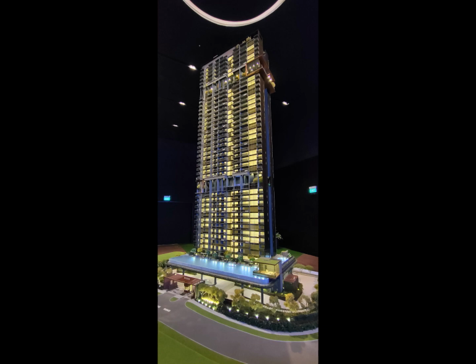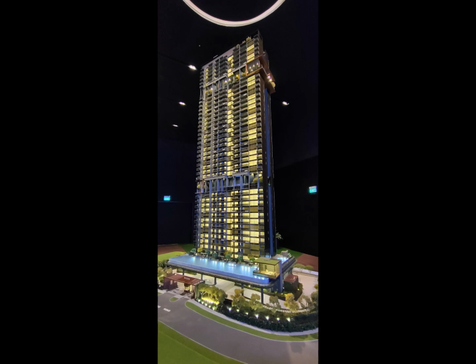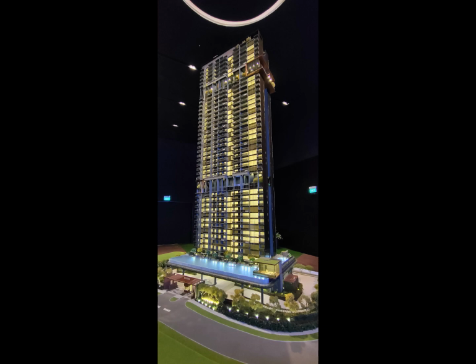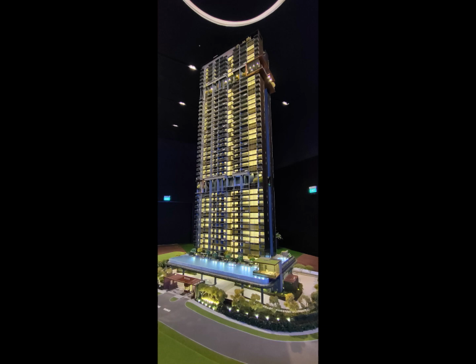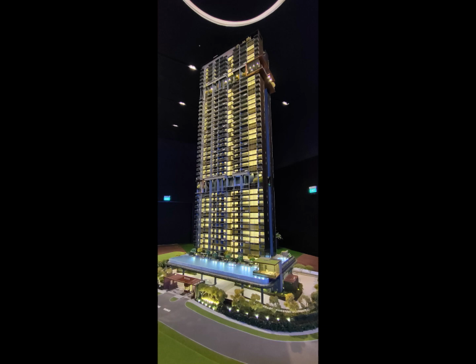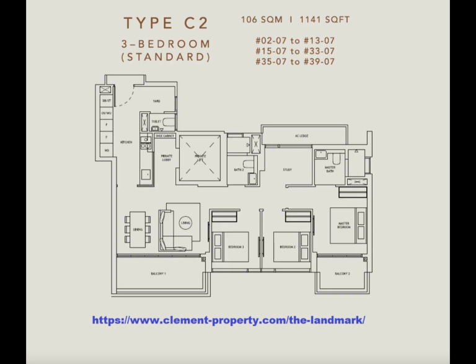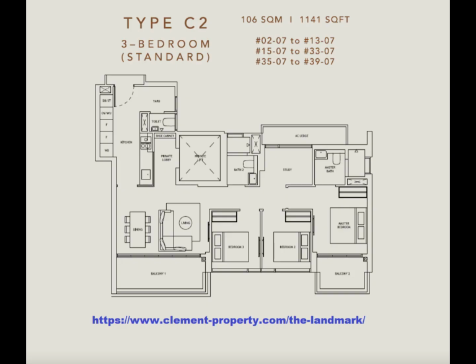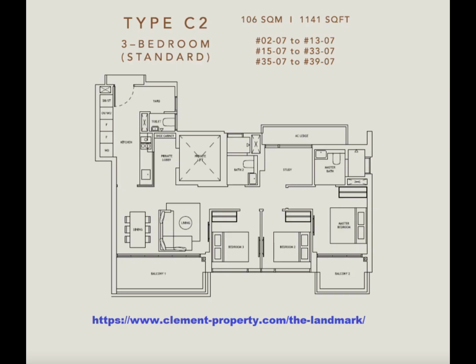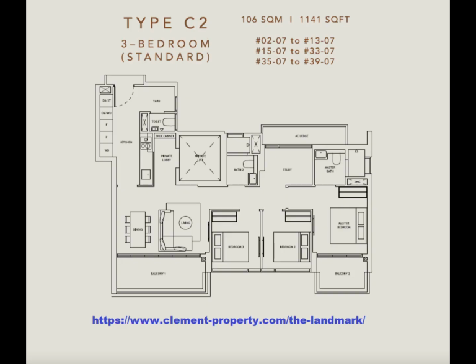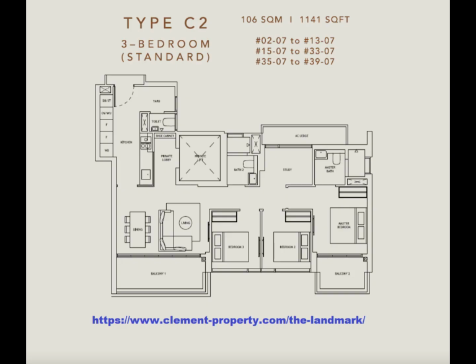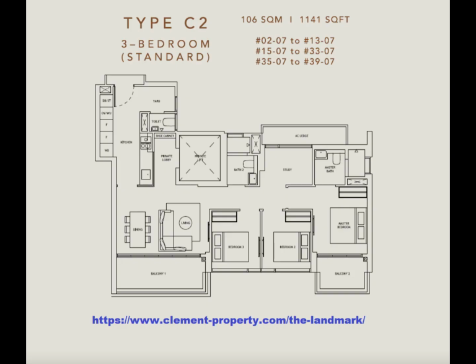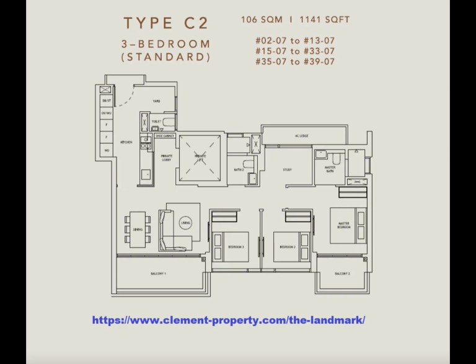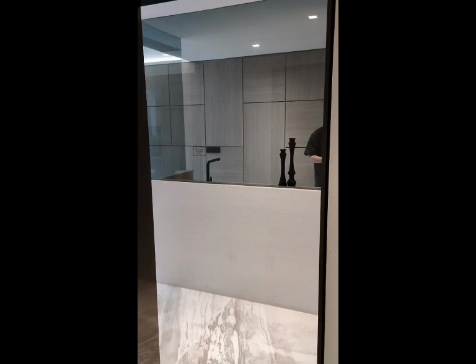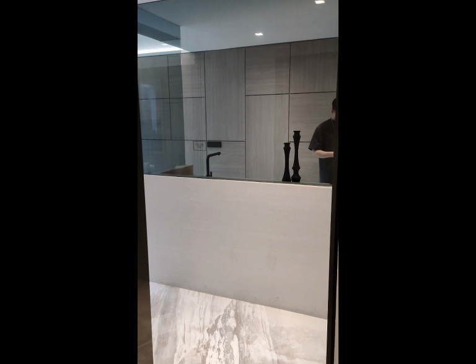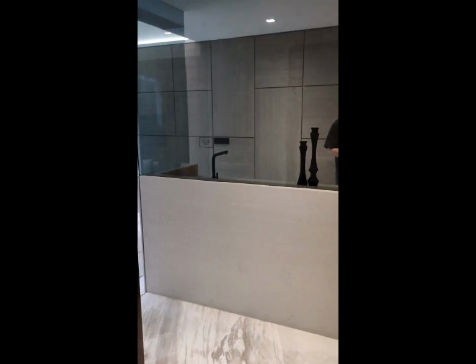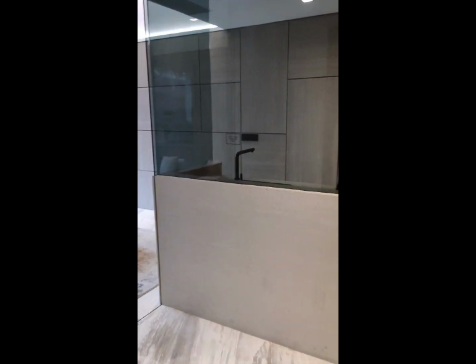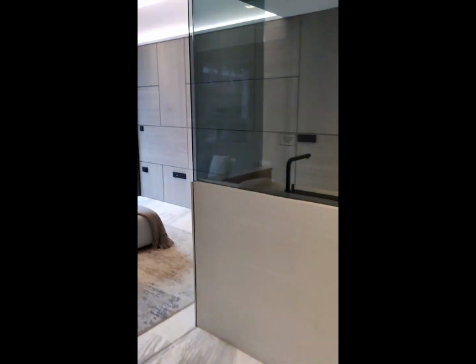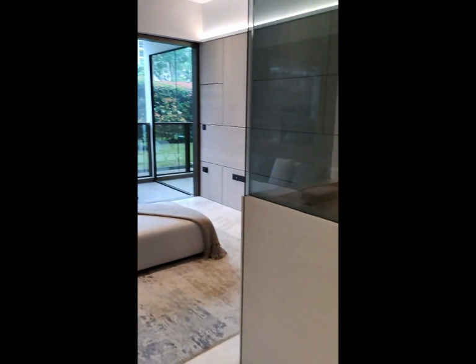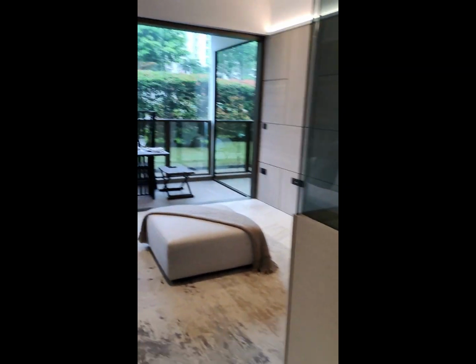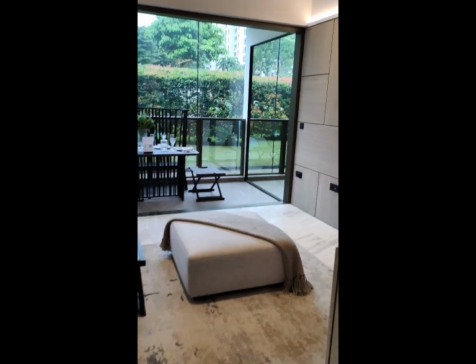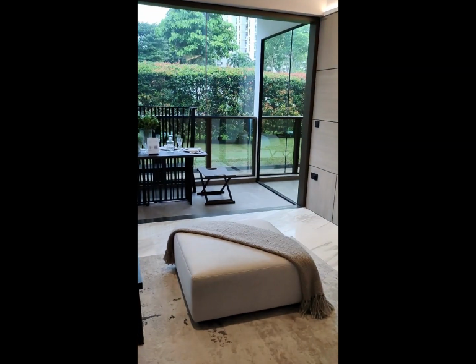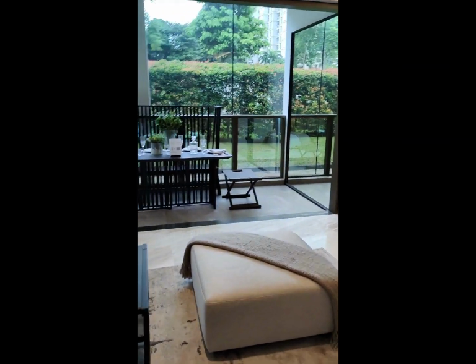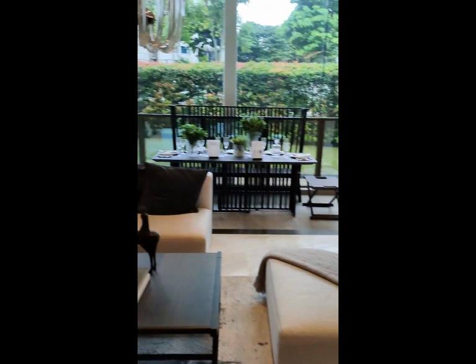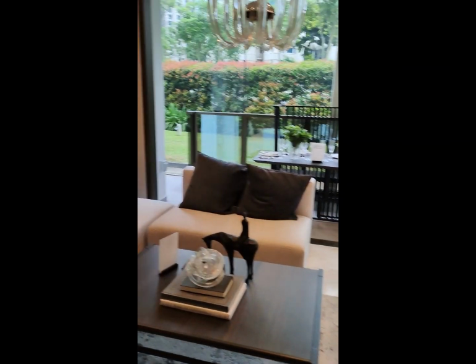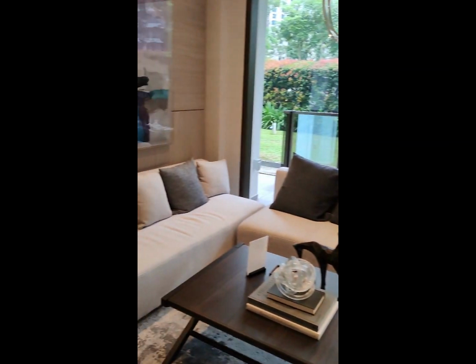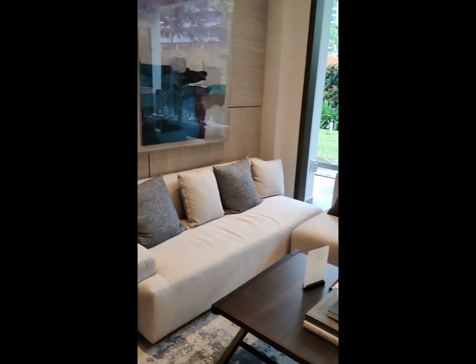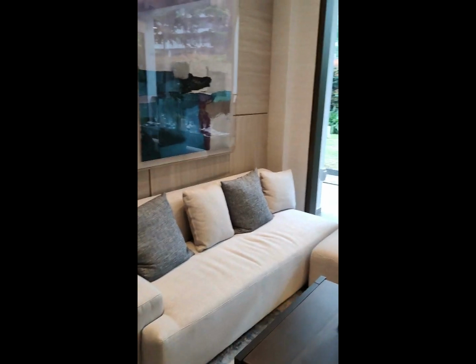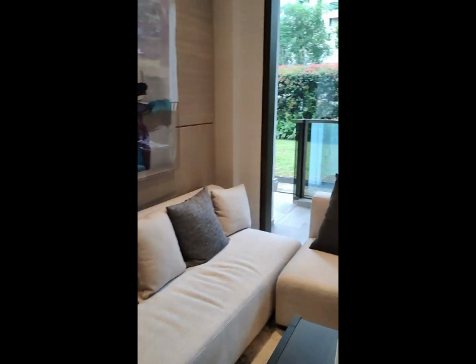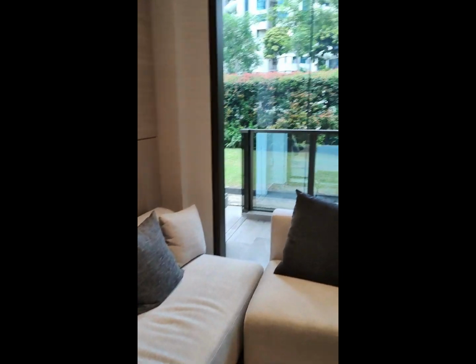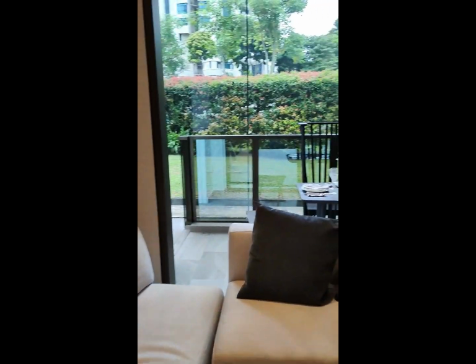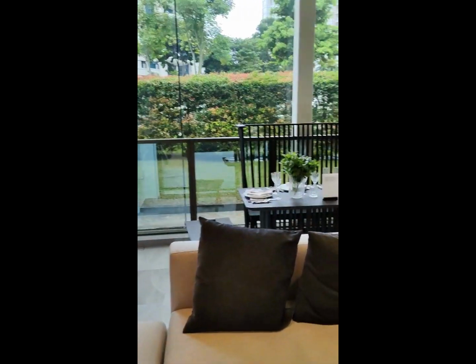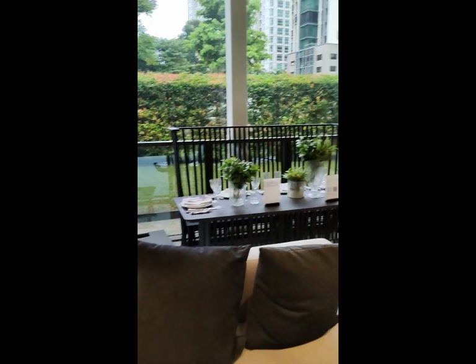I have a private lift. Dealing area. Balcony.